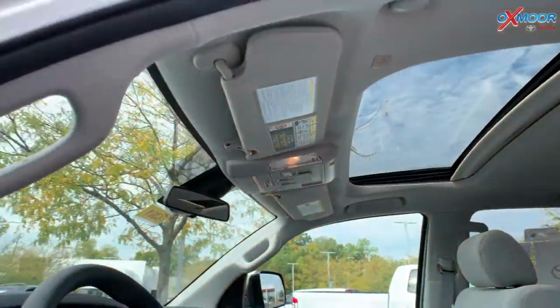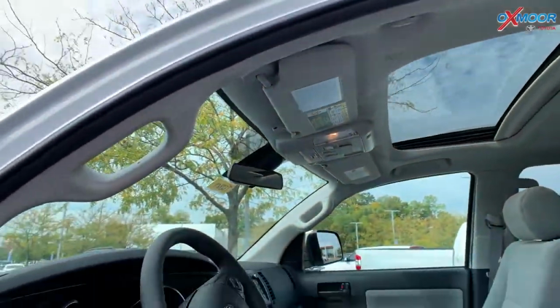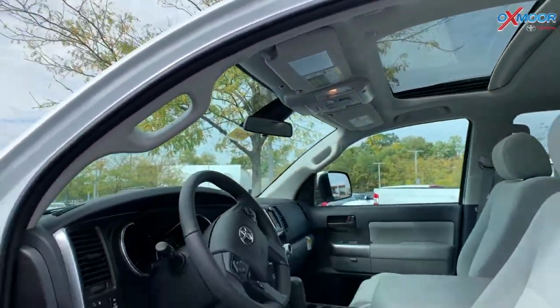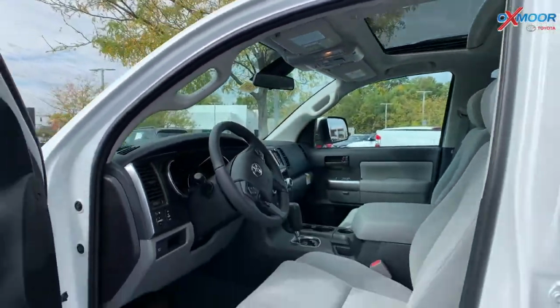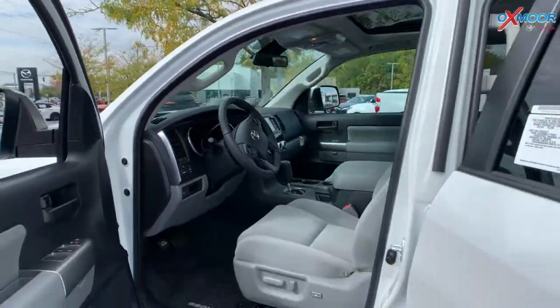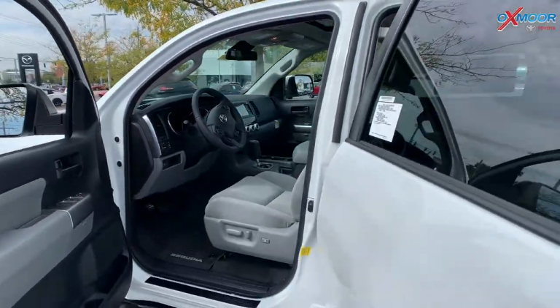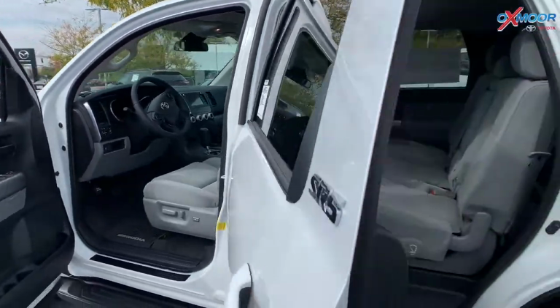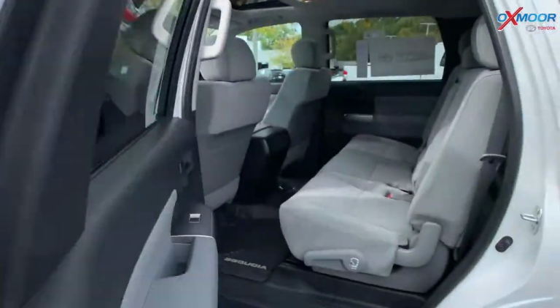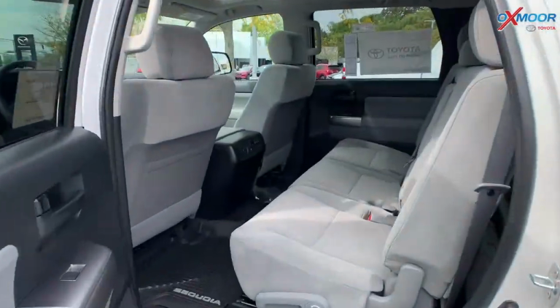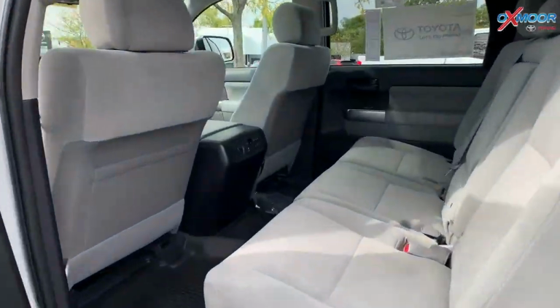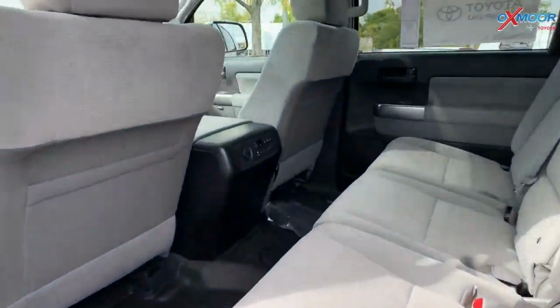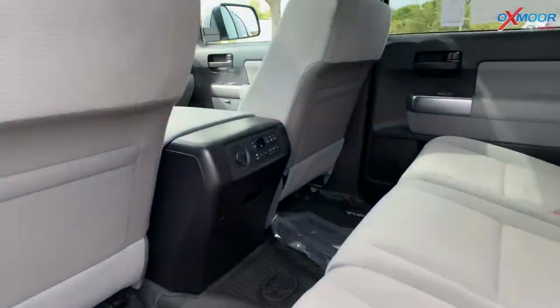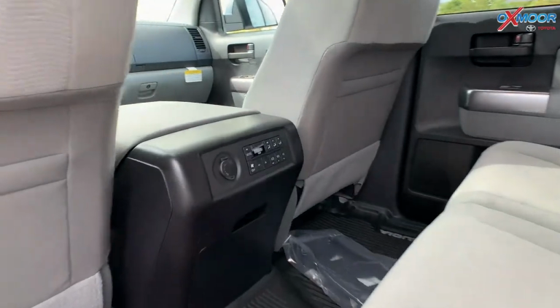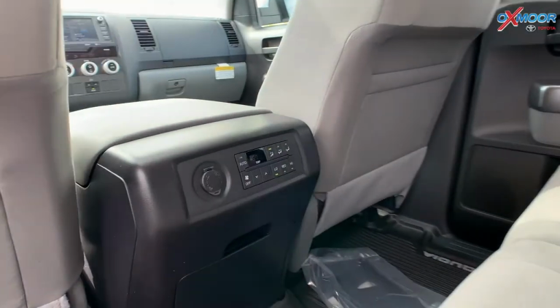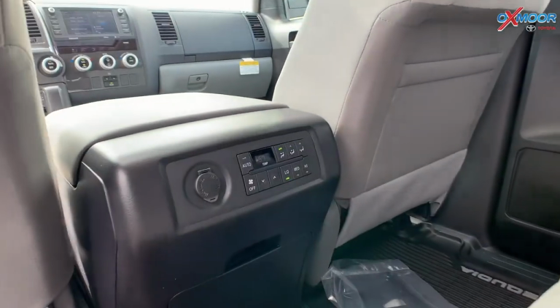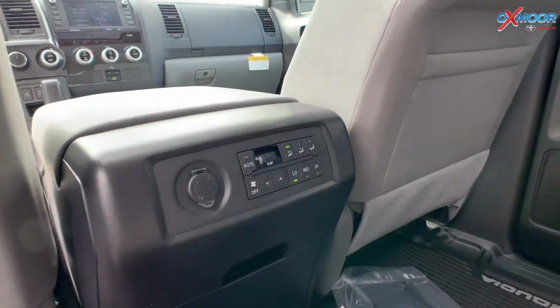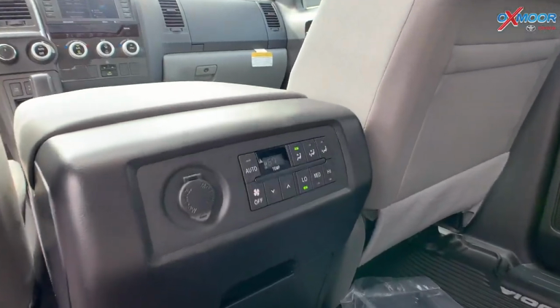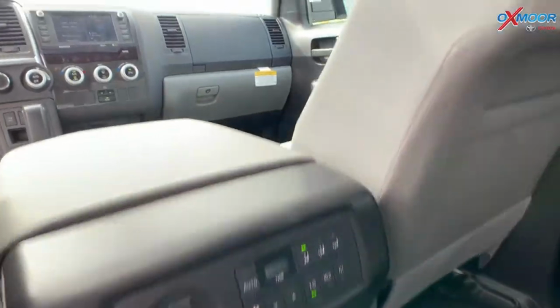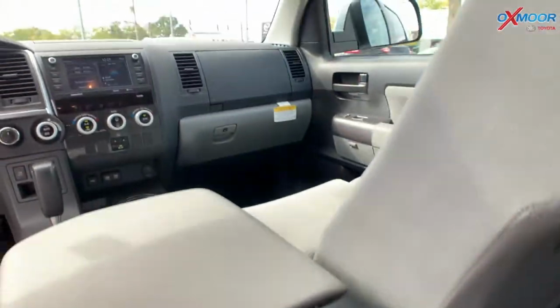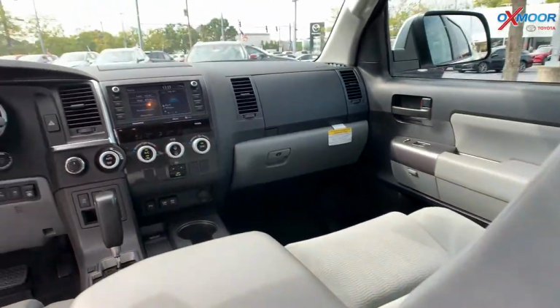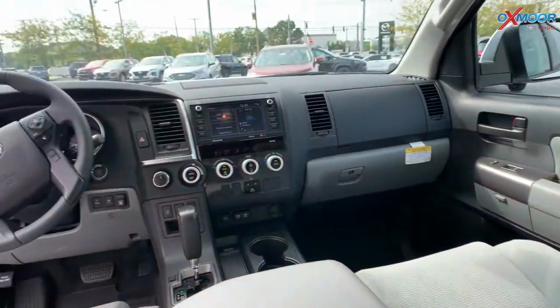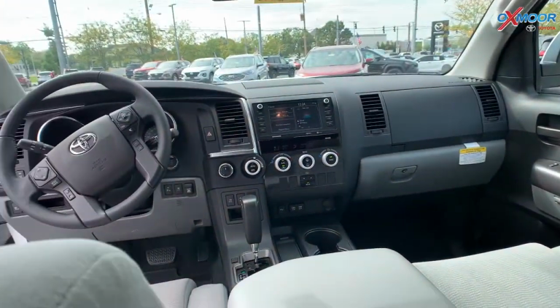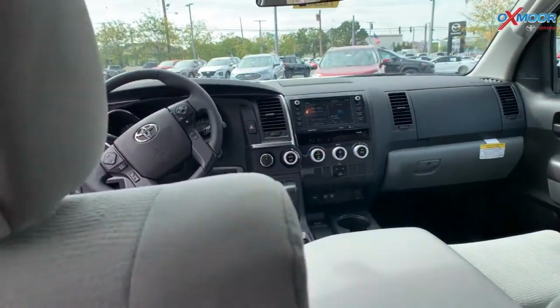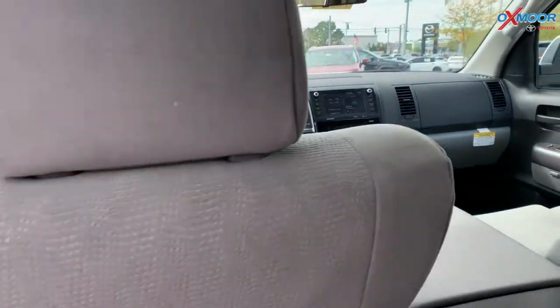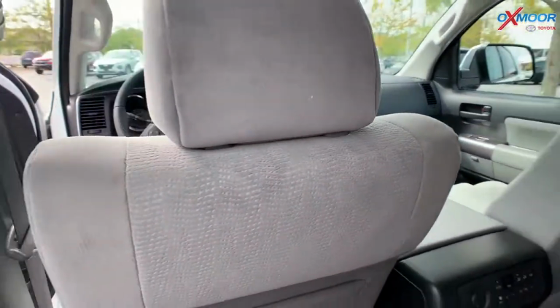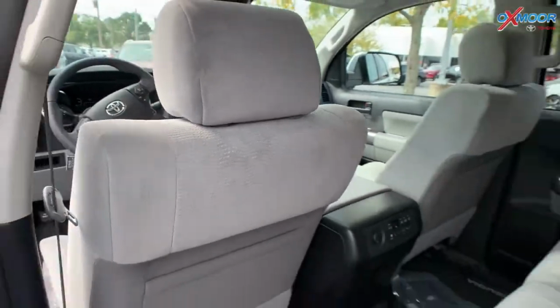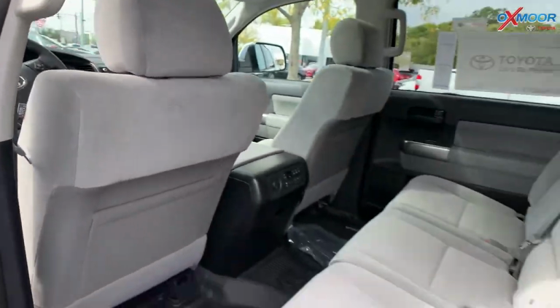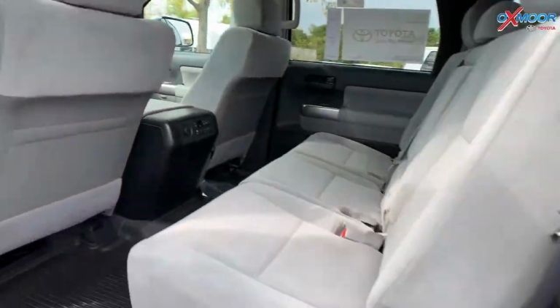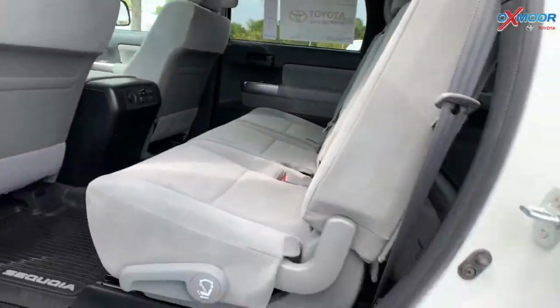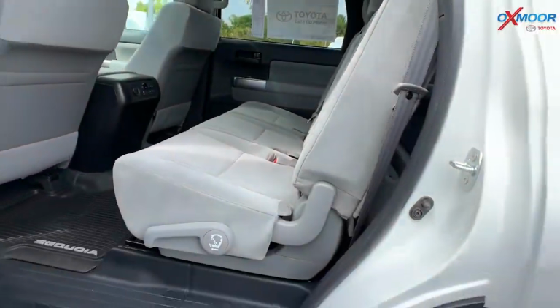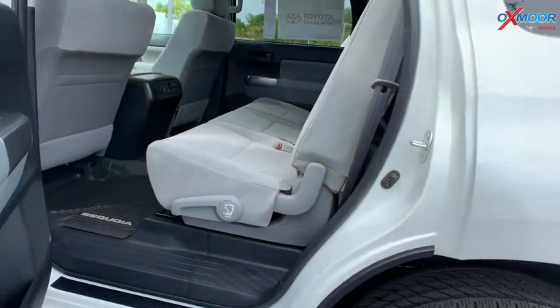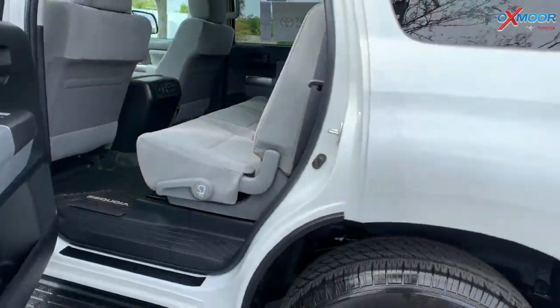You are going to have your back seat, and you've got your air vents and your temperature controls. You do have the all-weather floor liners throughout the vehicle.